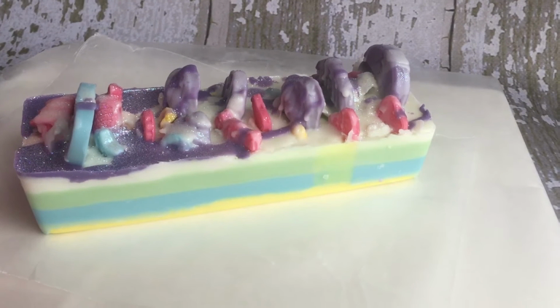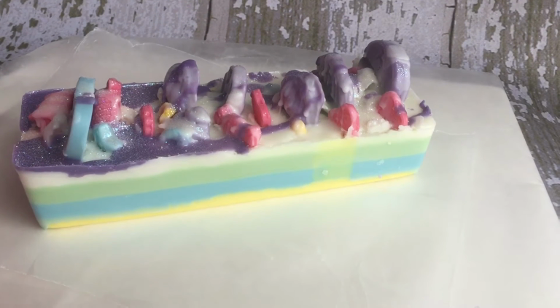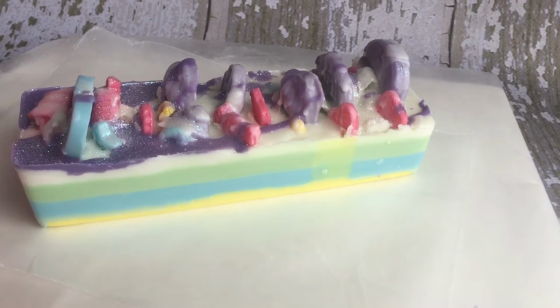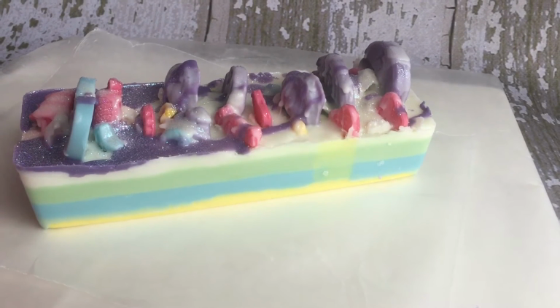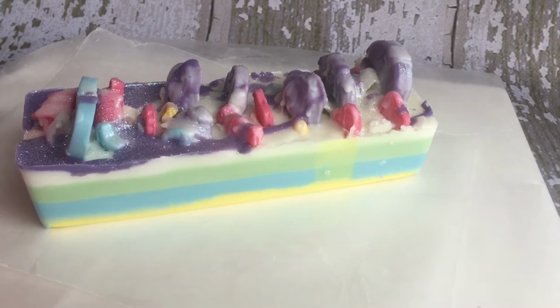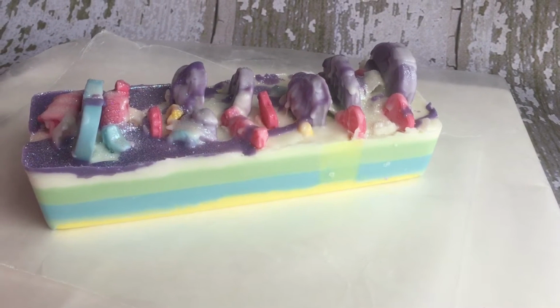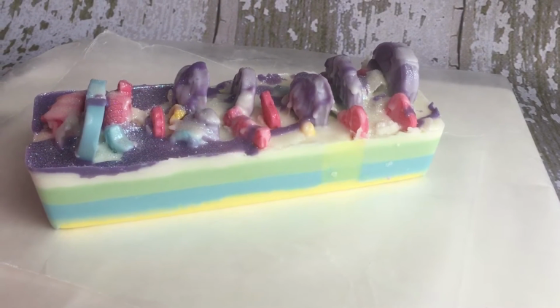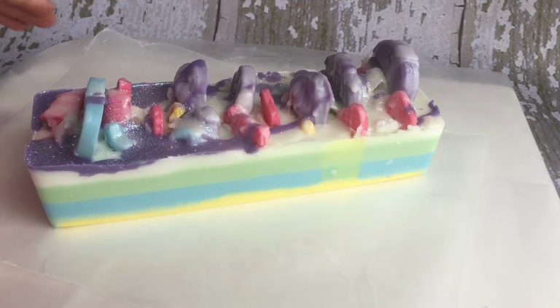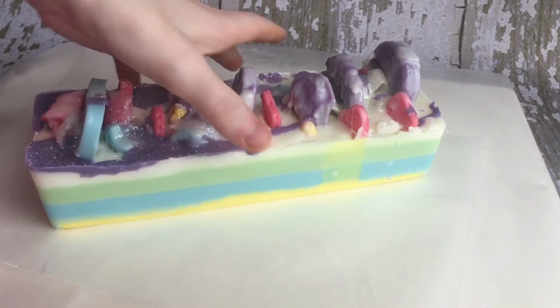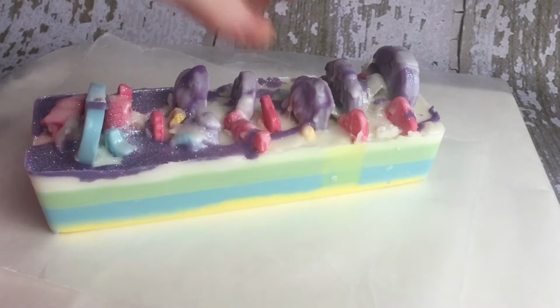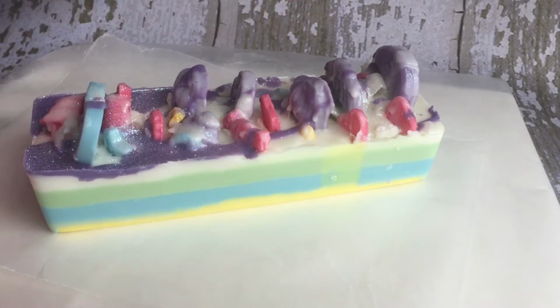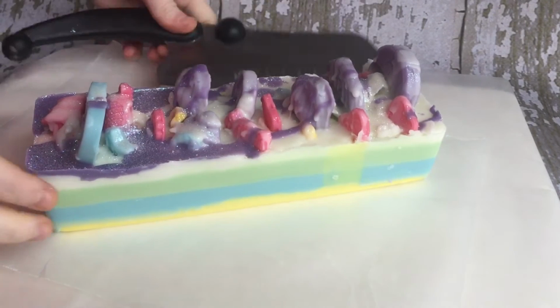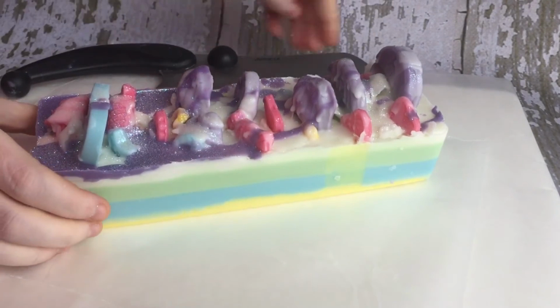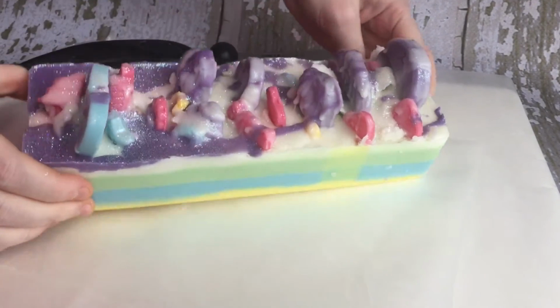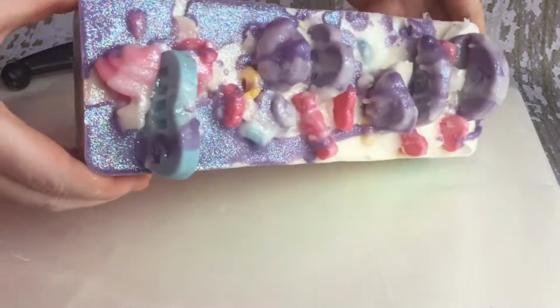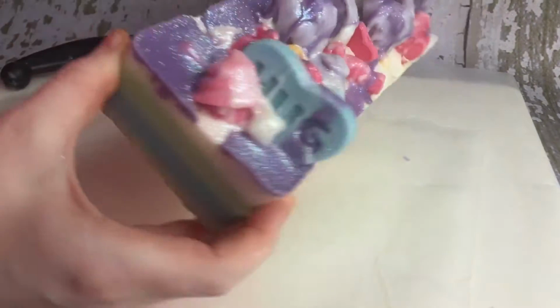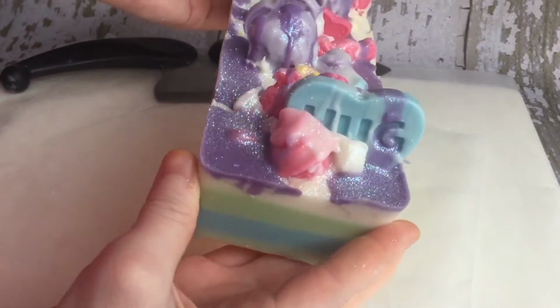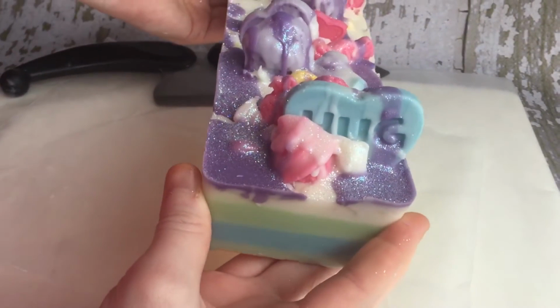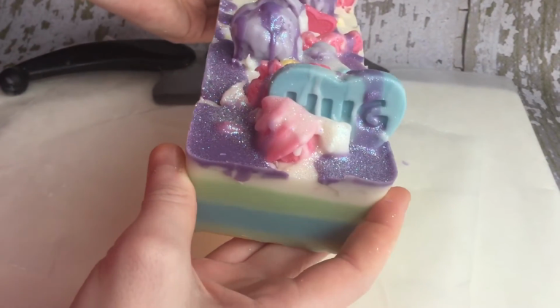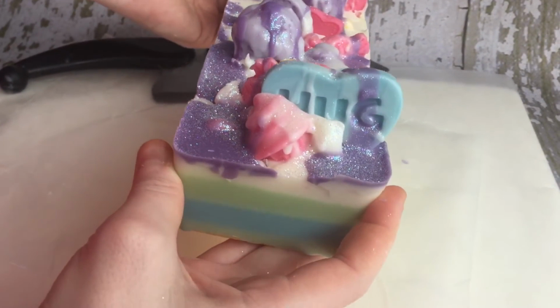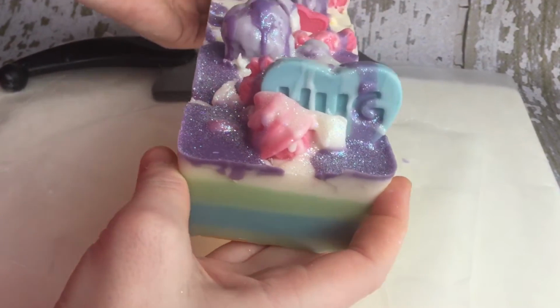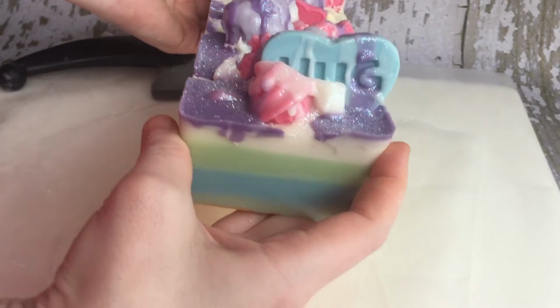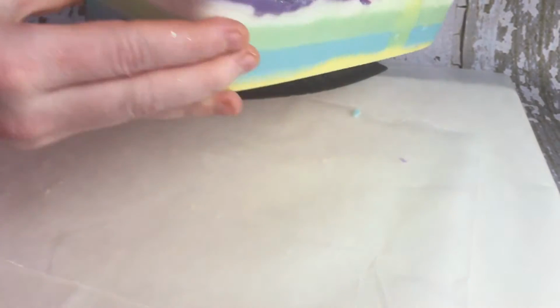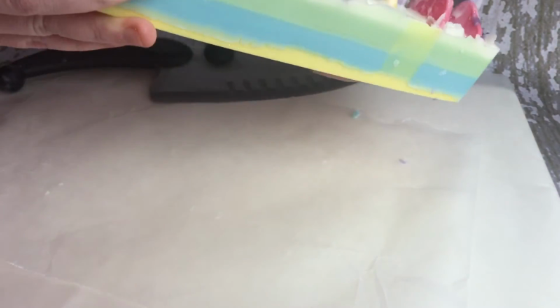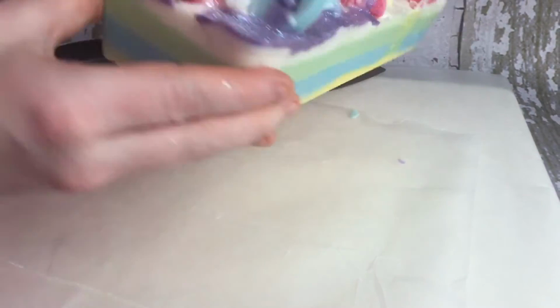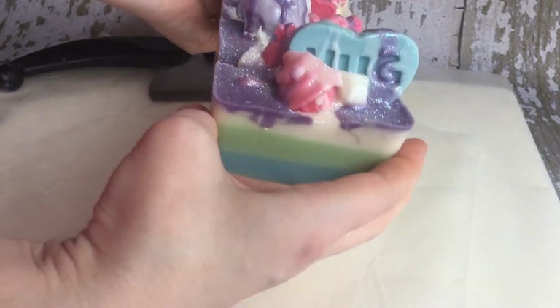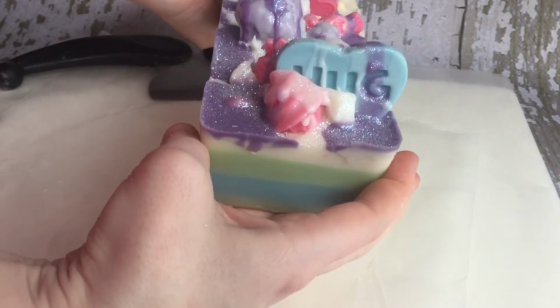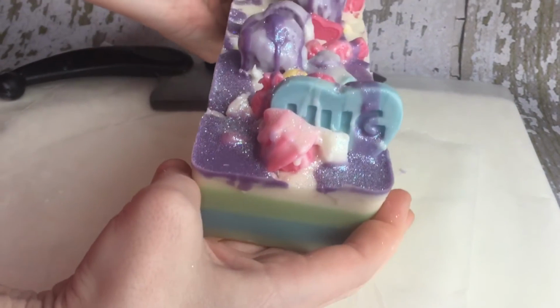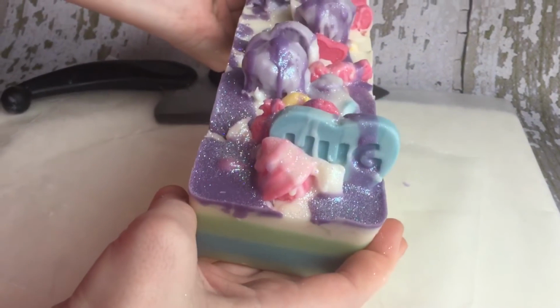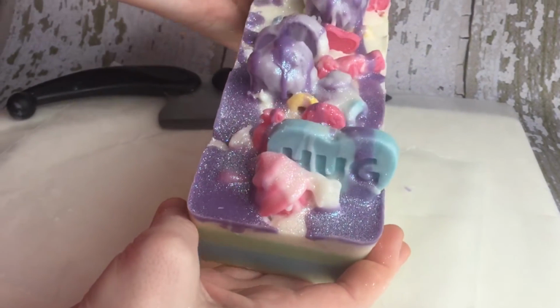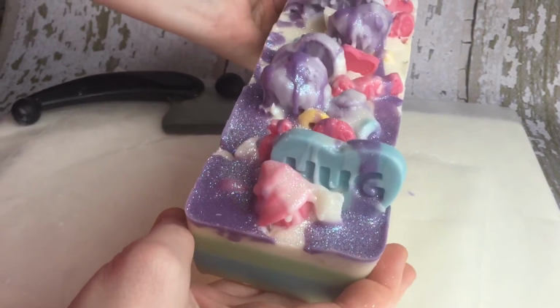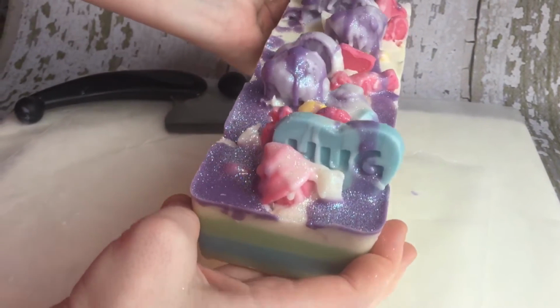Hi there! I wanted to do a wax cutting video. This is a loaf of fruit loops, and it also has some lemon lime fizzy soda in it. I wanted to kind of show you guys because we've had a lot of questions about how you cut your wax loaves and what the whole process is like.